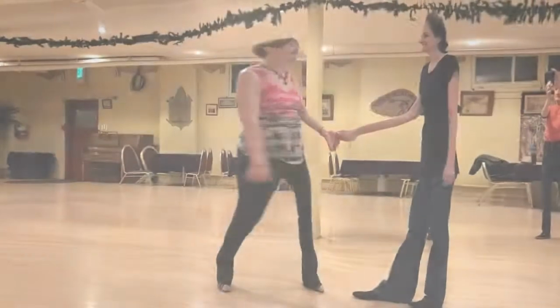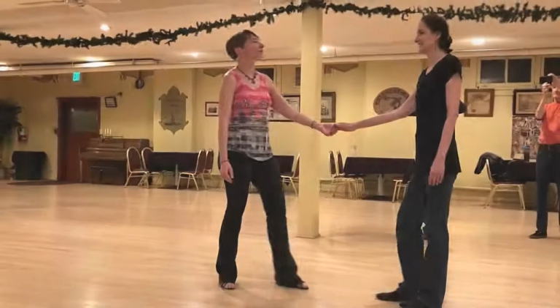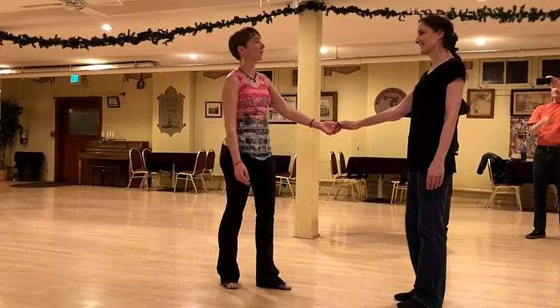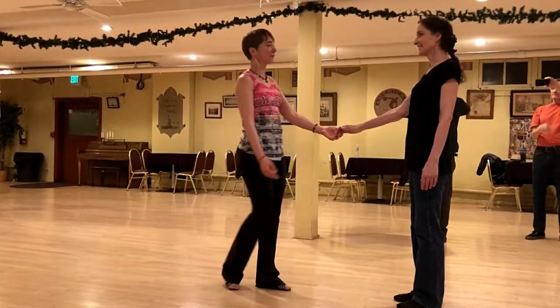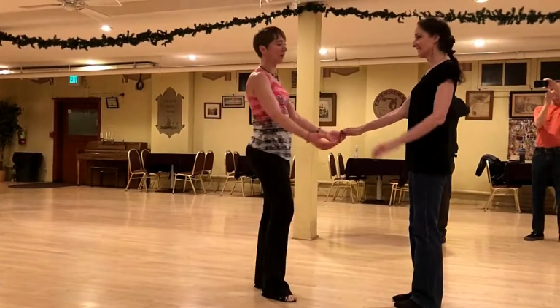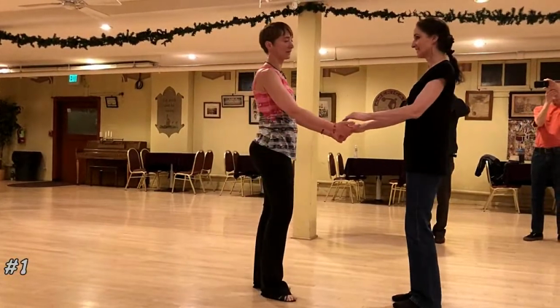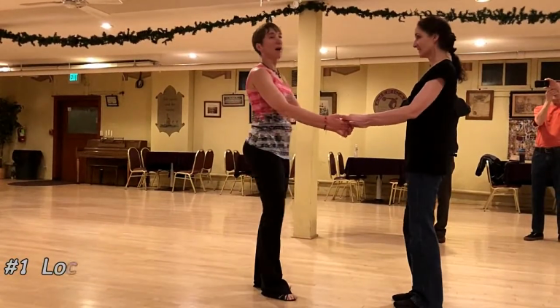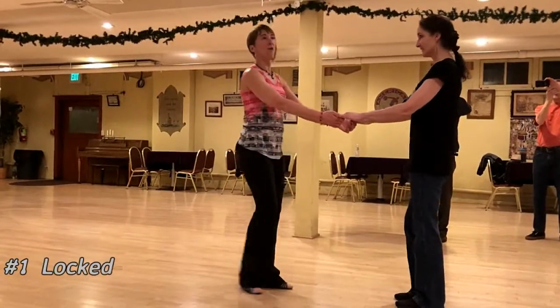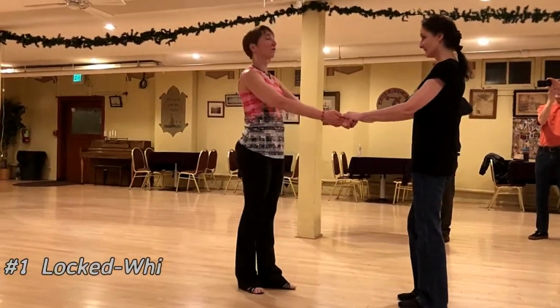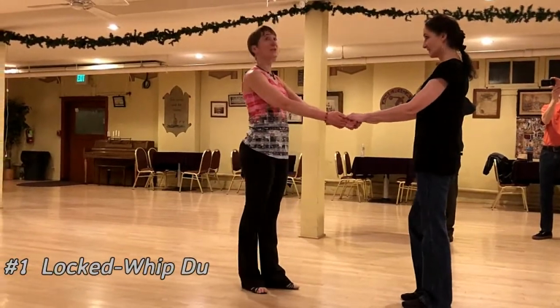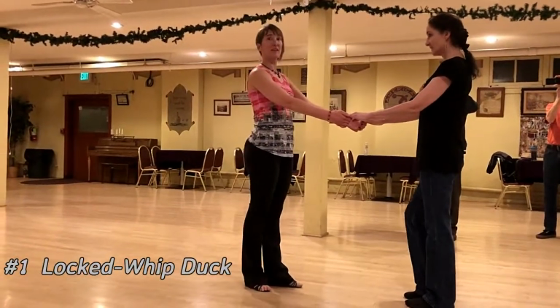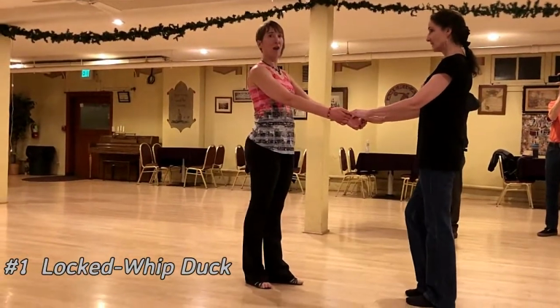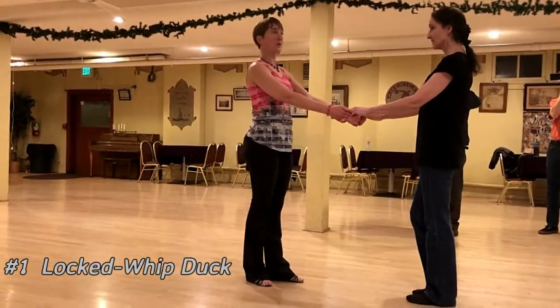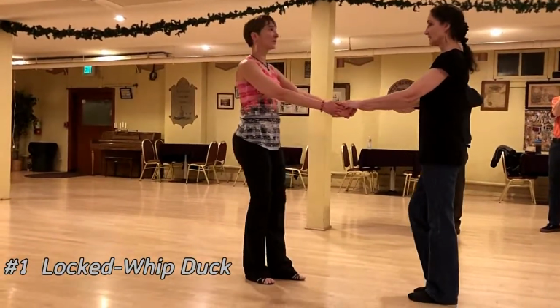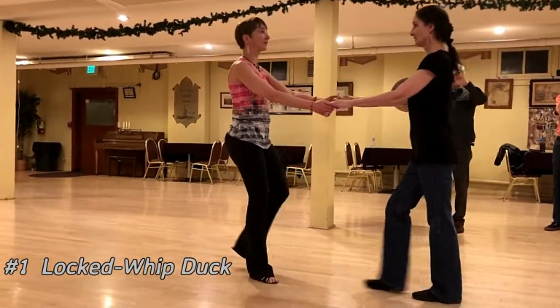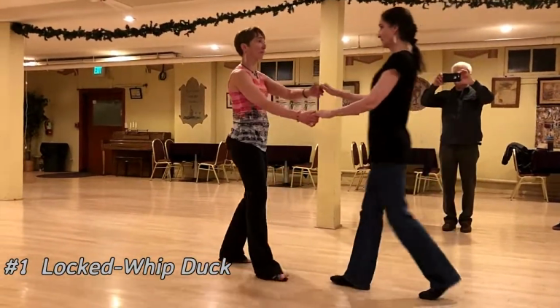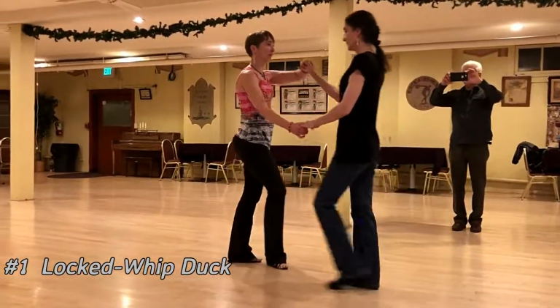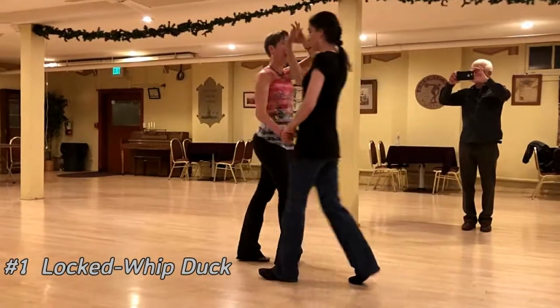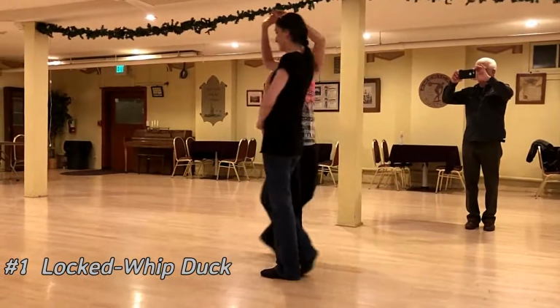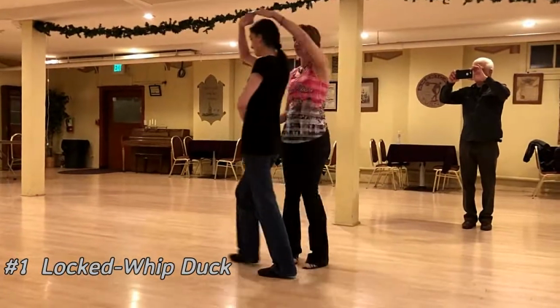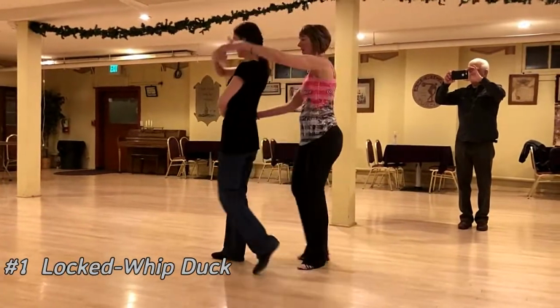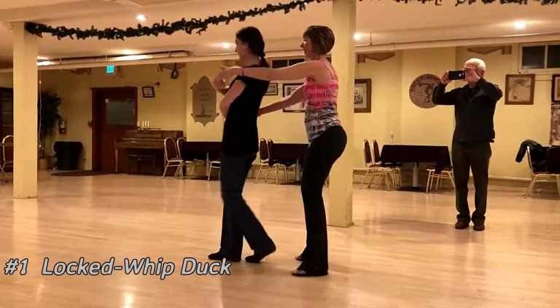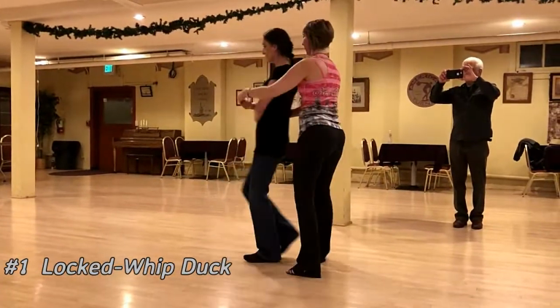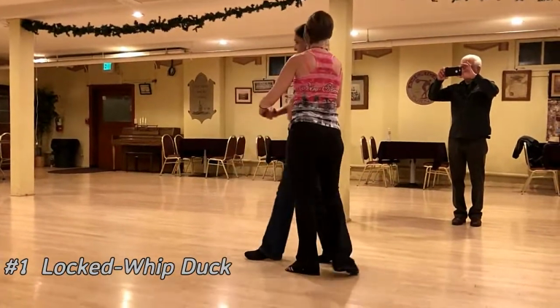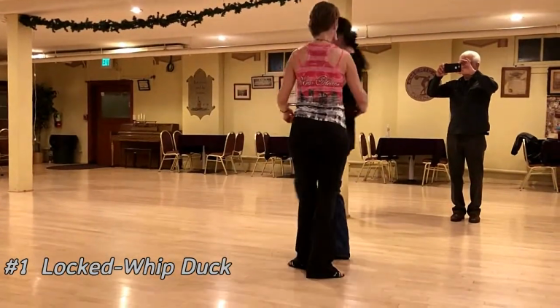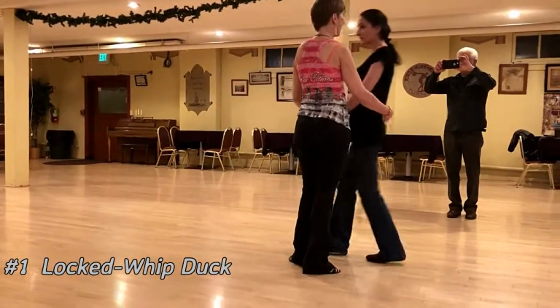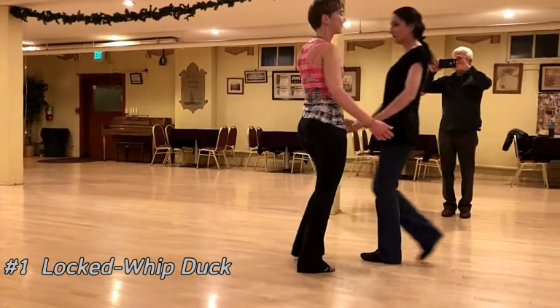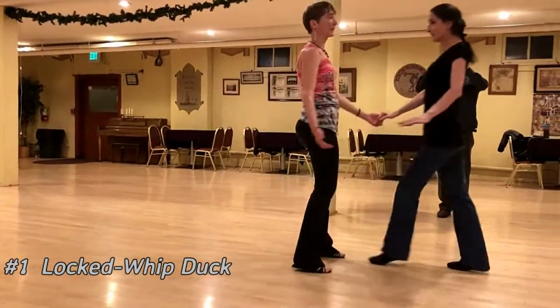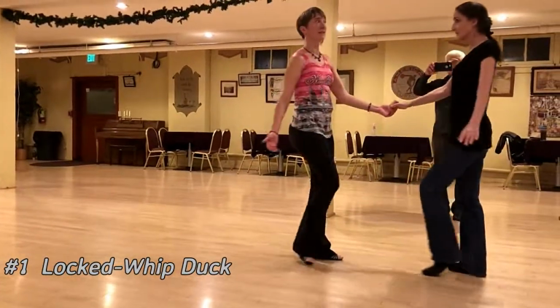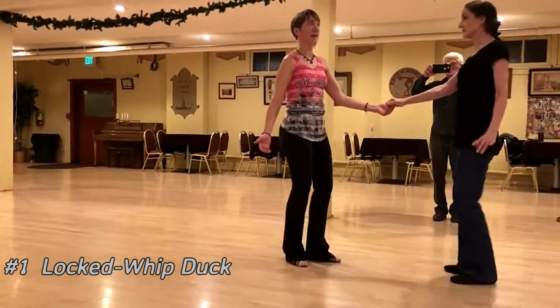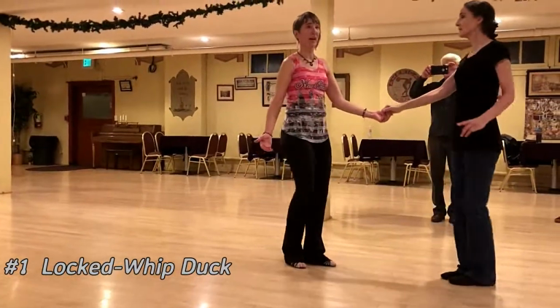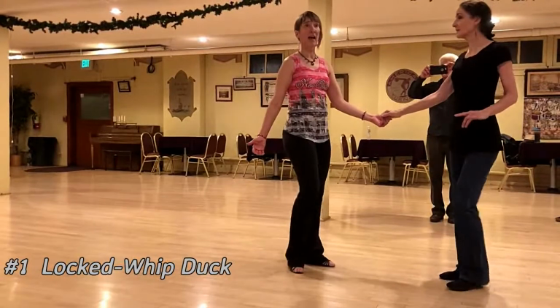We did three different ducks. The first one is based on a locked whip. So here's your basic locked whip: three and four, five, six, seven and eight.